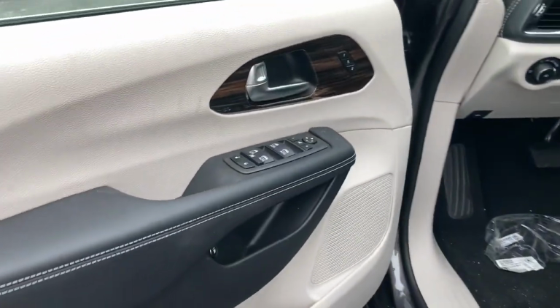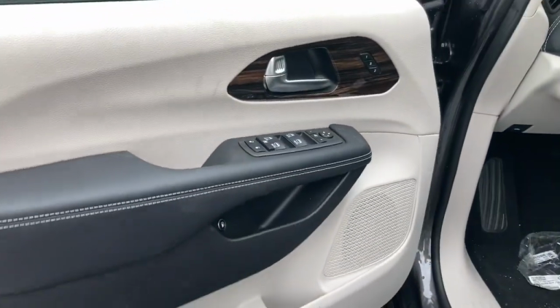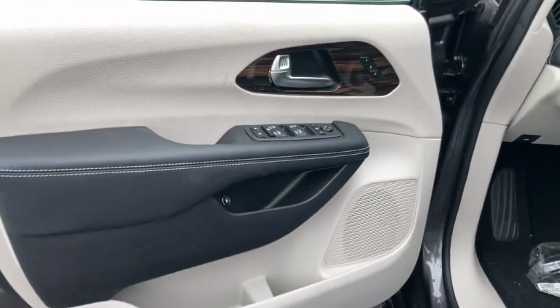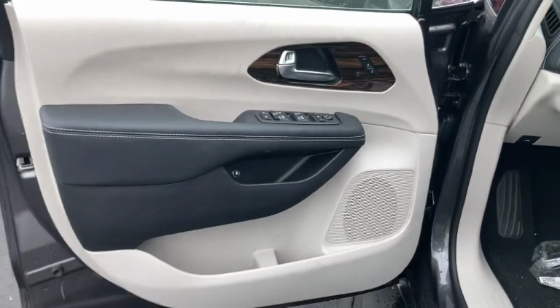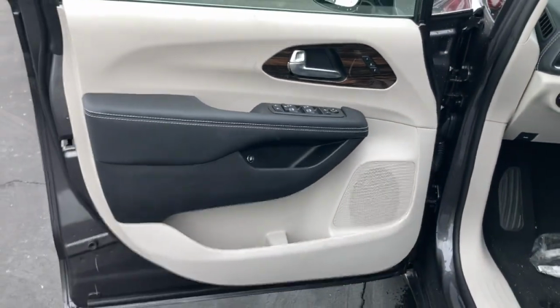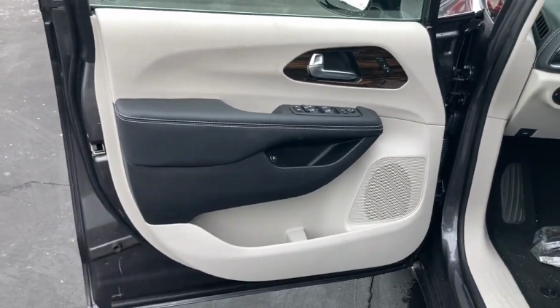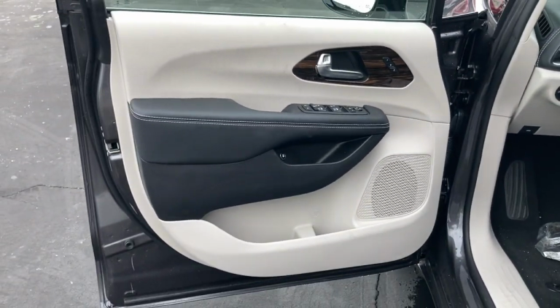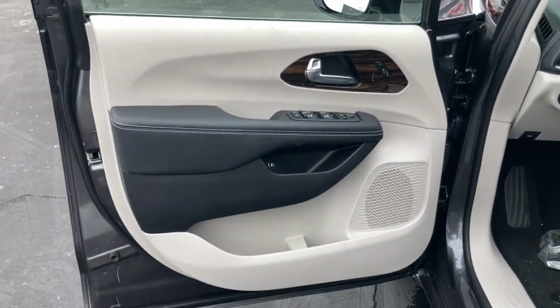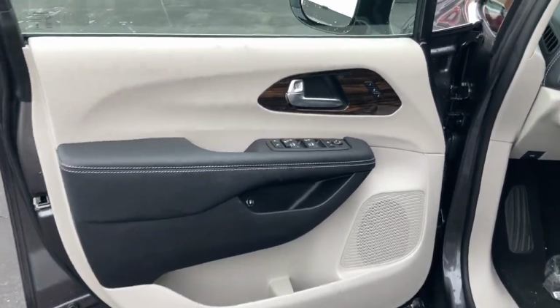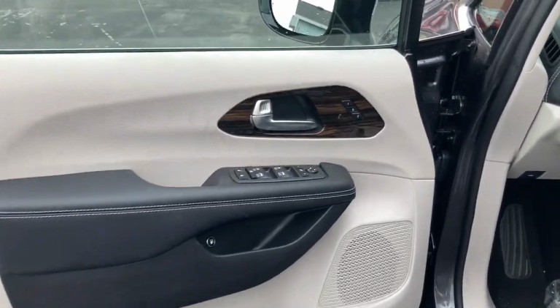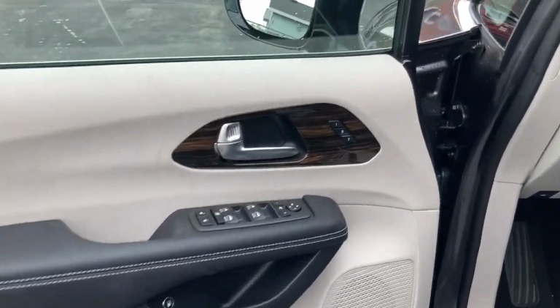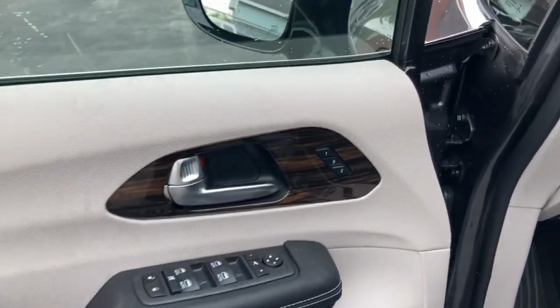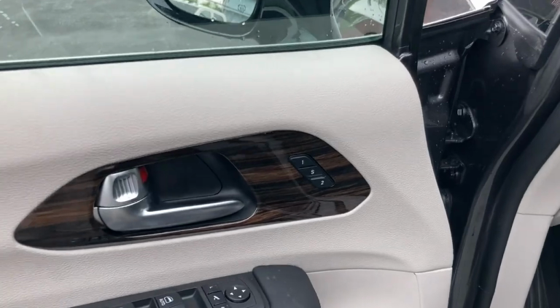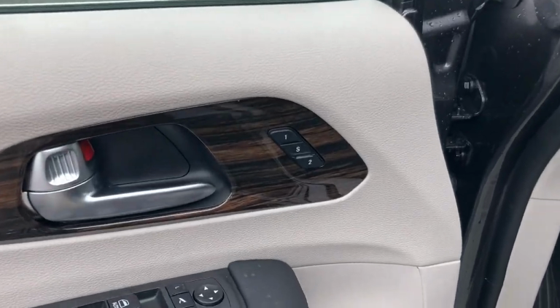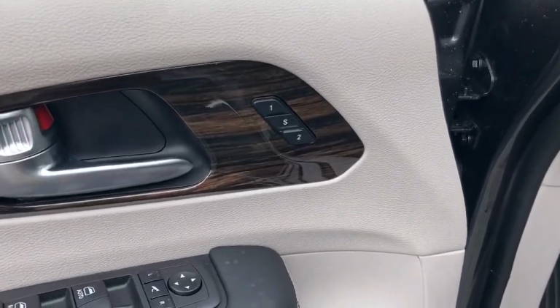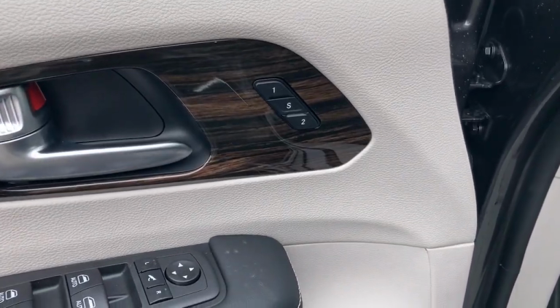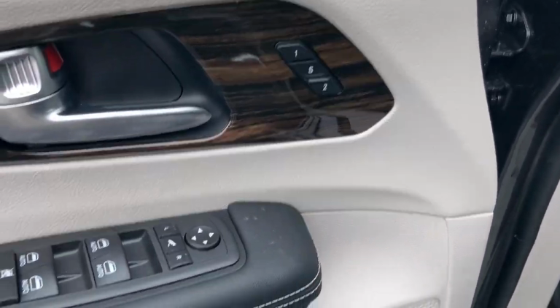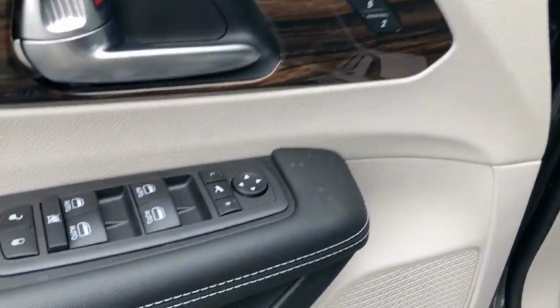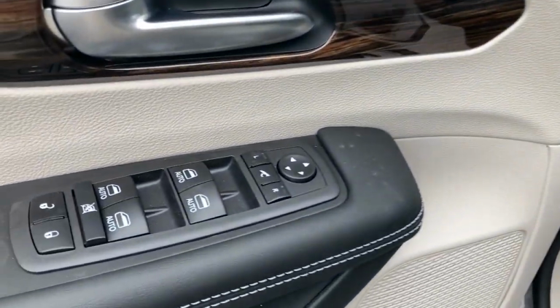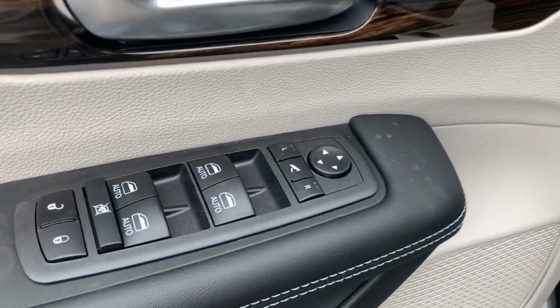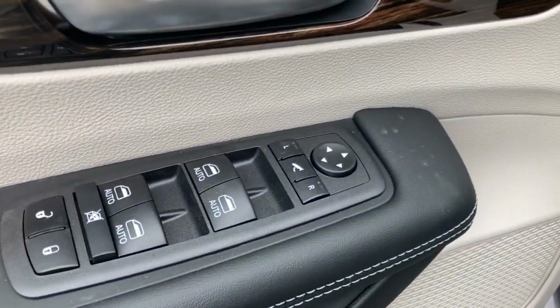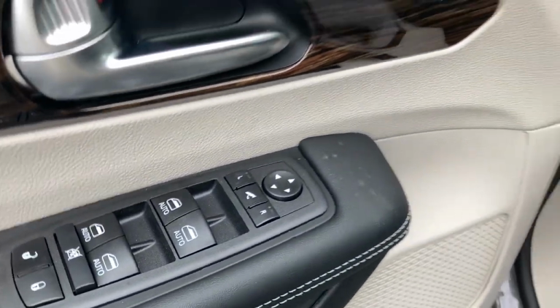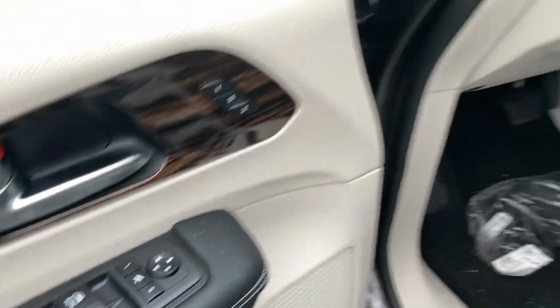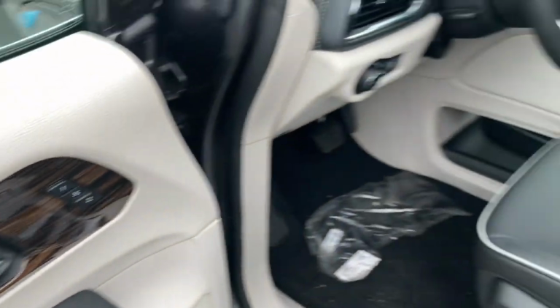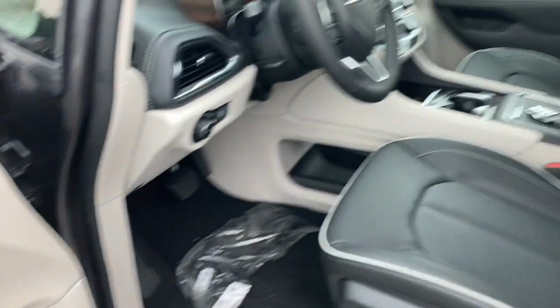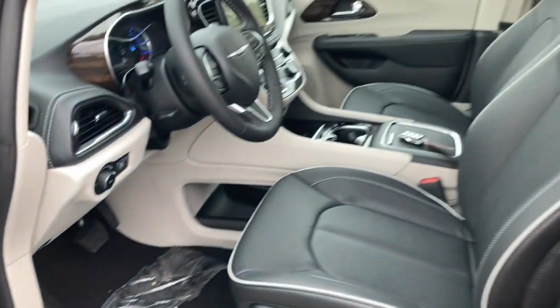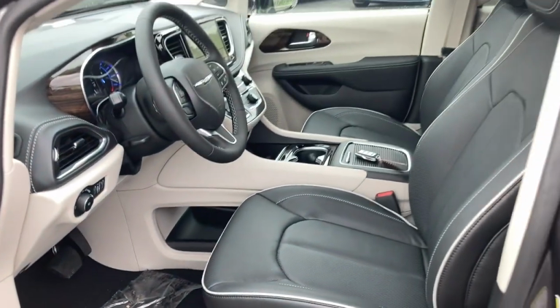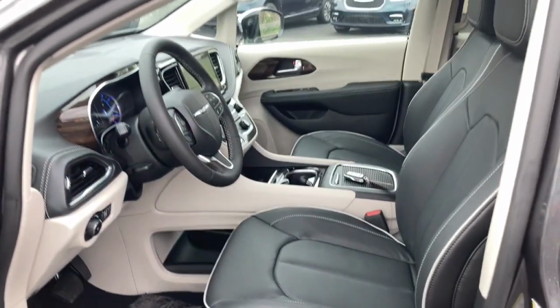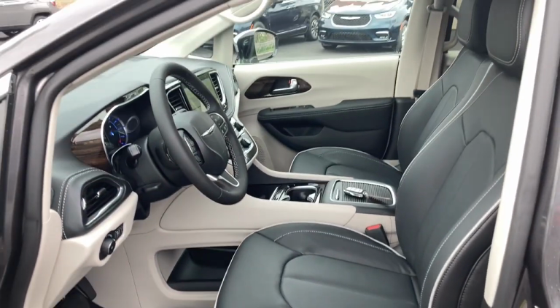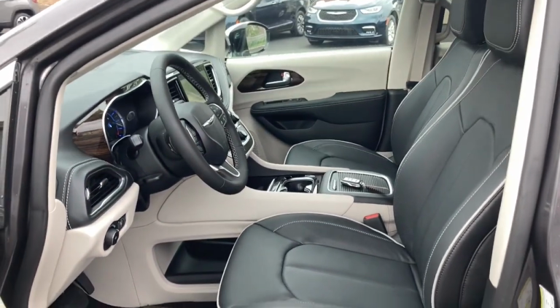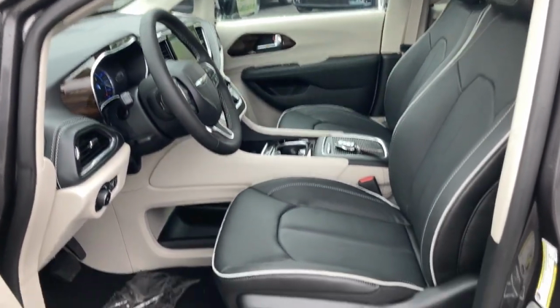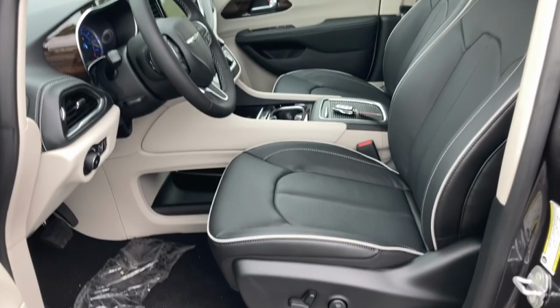It's powerful, quiet, agile, and offers flexible seating configurations. These are just some of the great options this vehicle comes with.